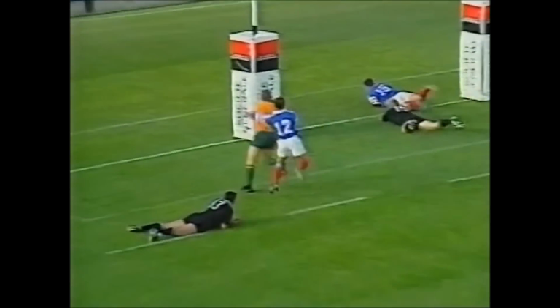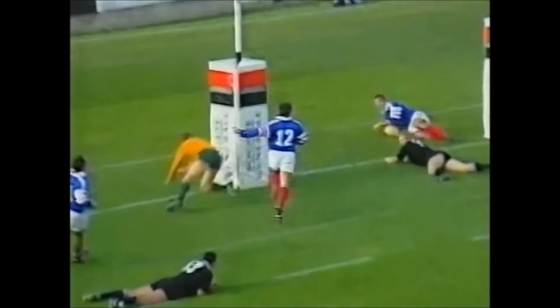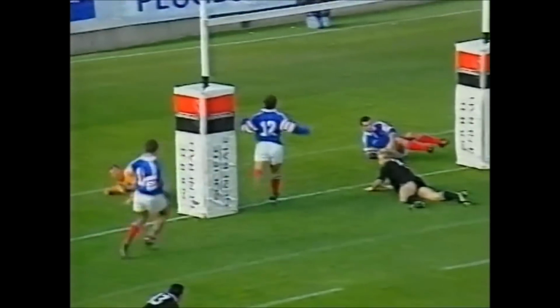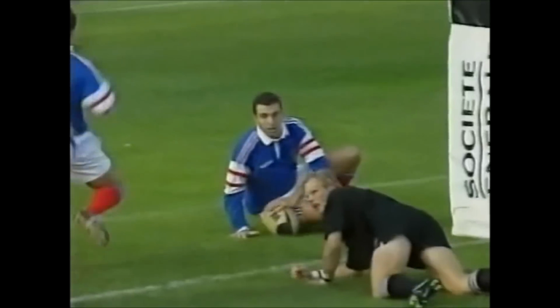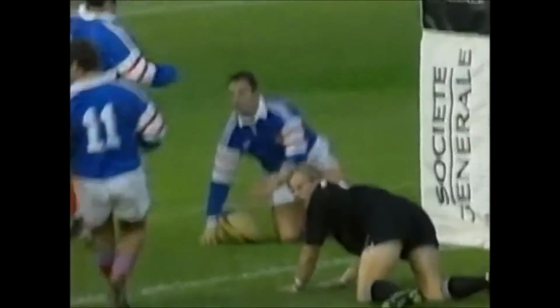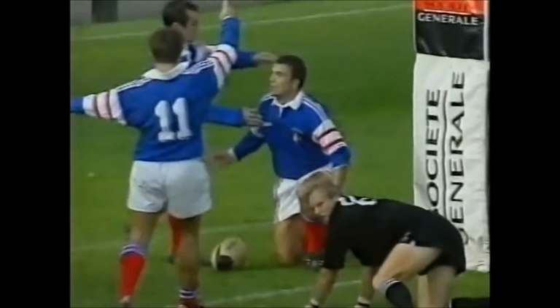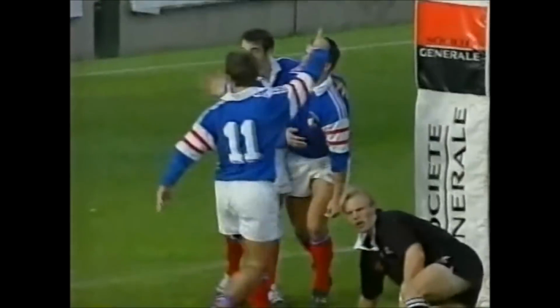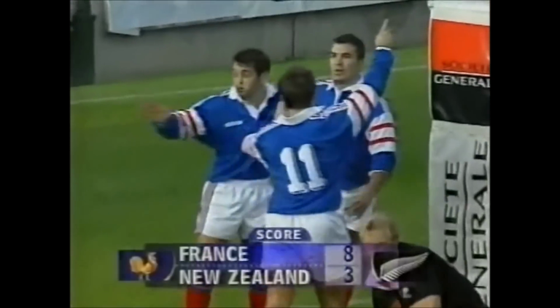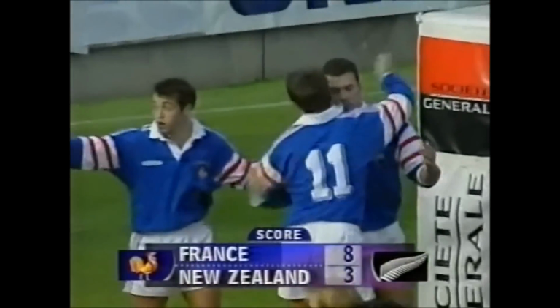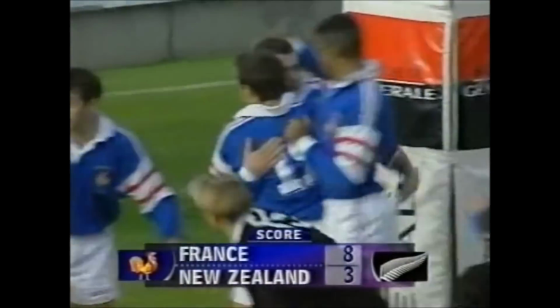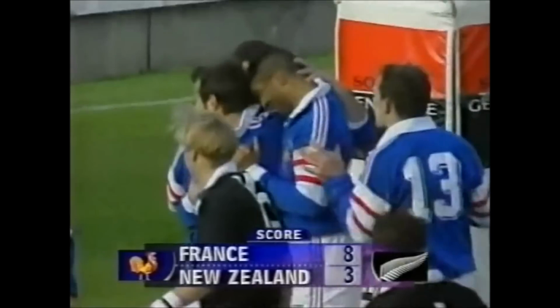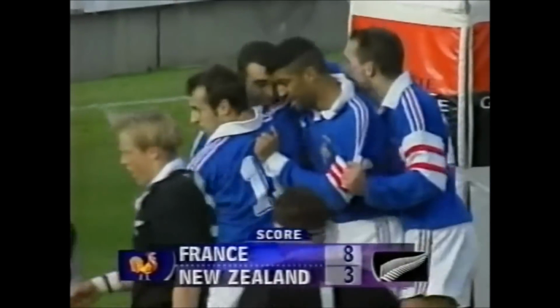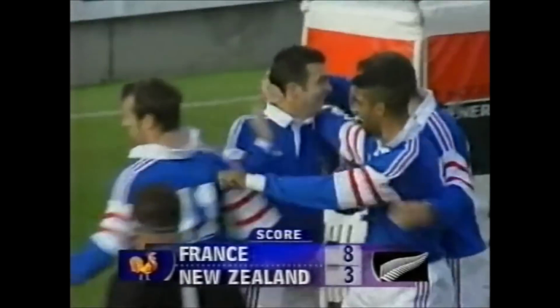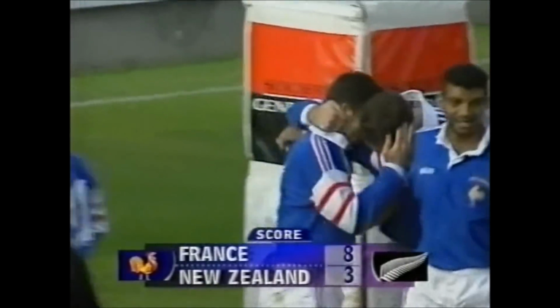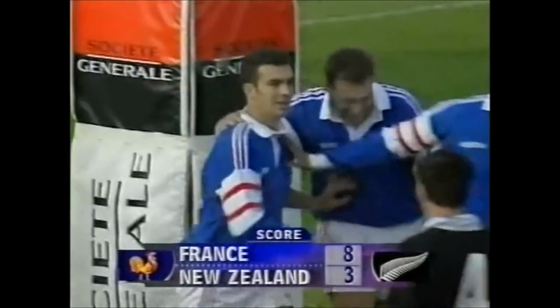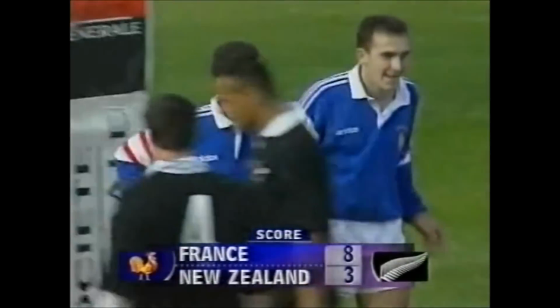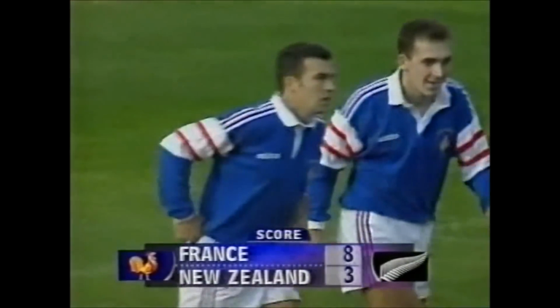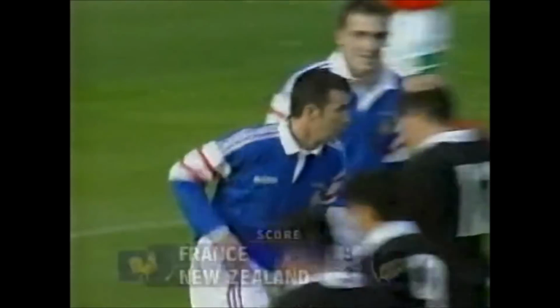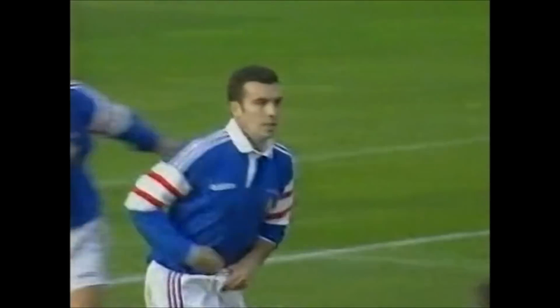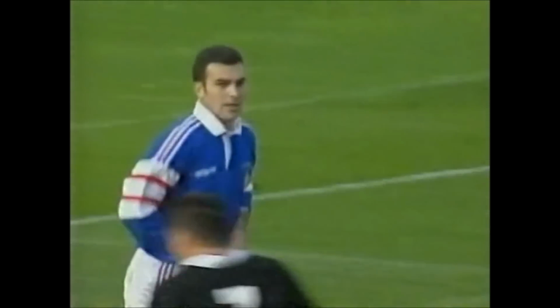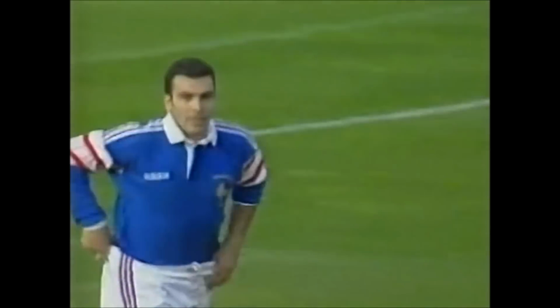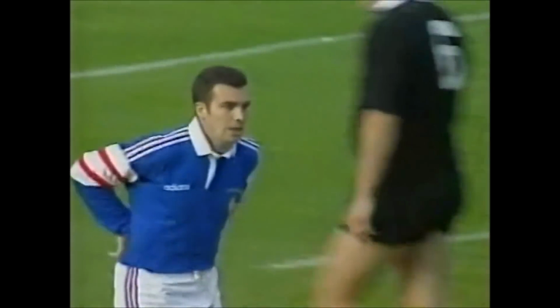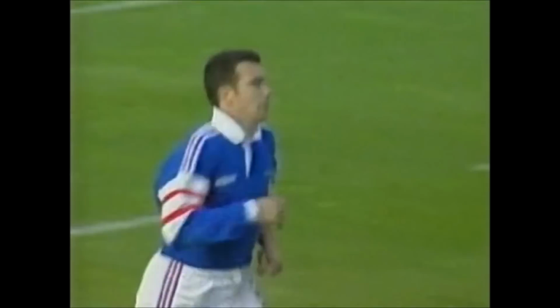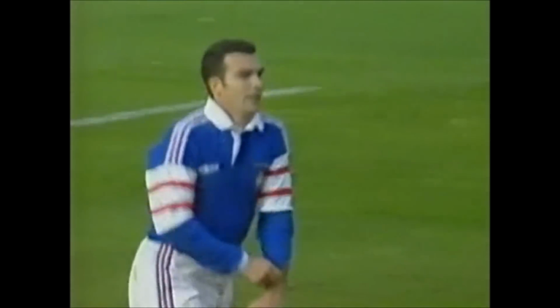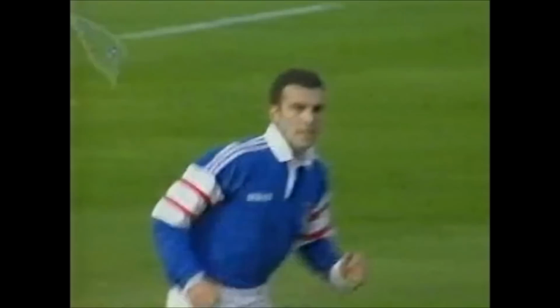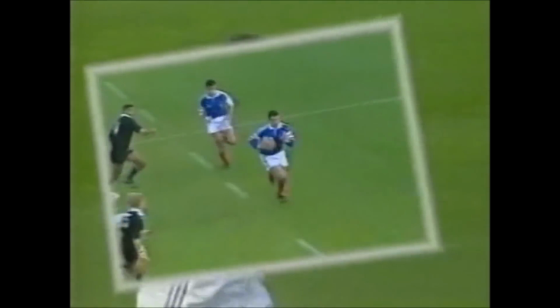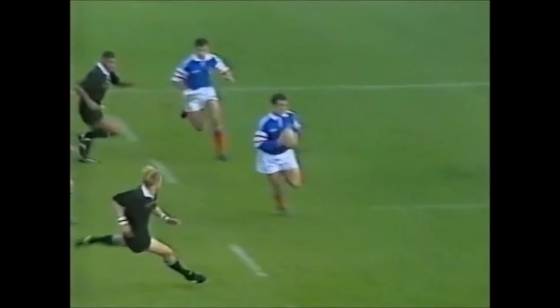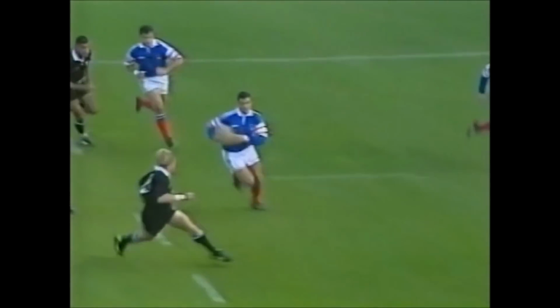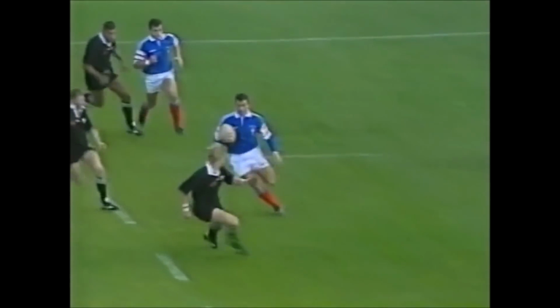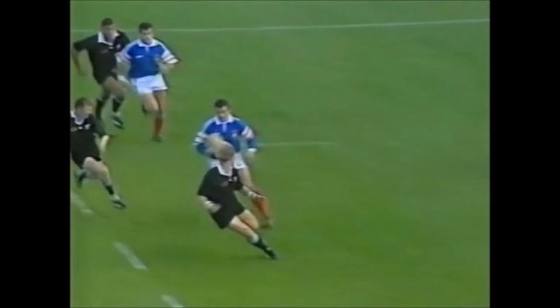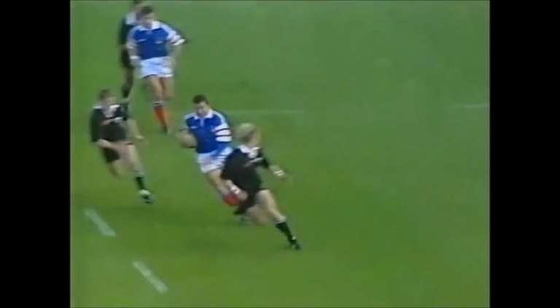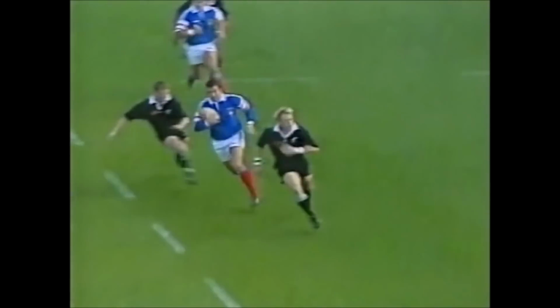A tremendous breakaway try for Jean-Luc Sardone. The man who got the try from the edge of the earth, as they called it, in the second test last year,